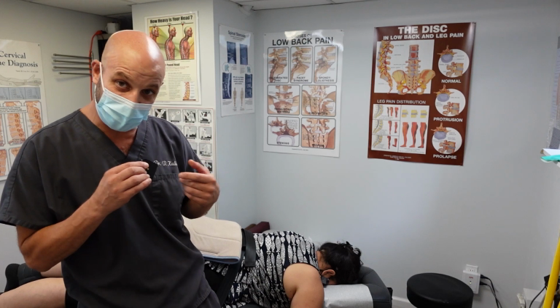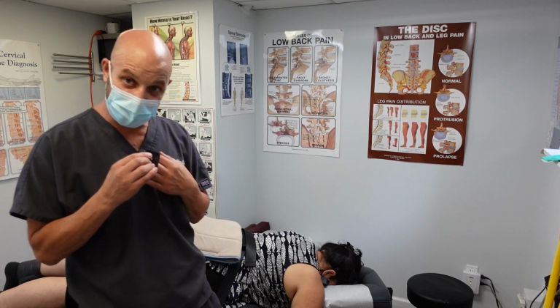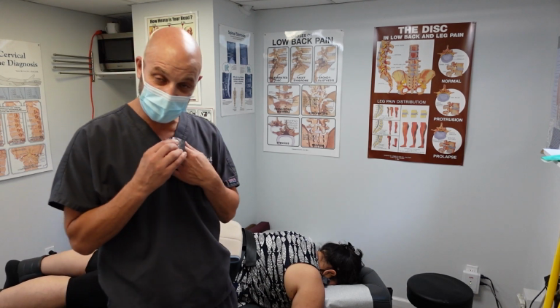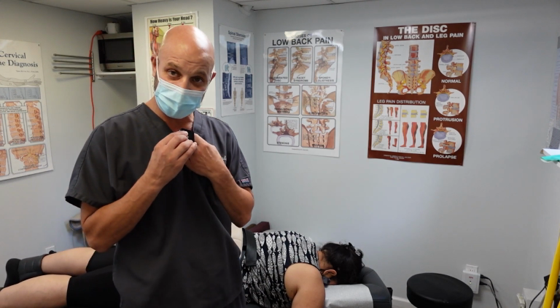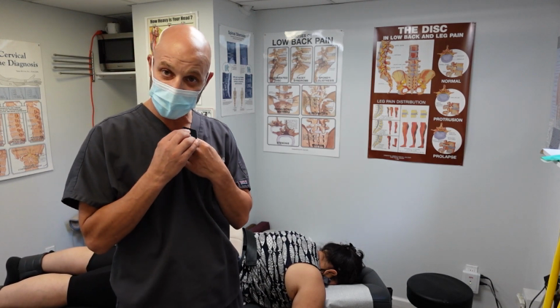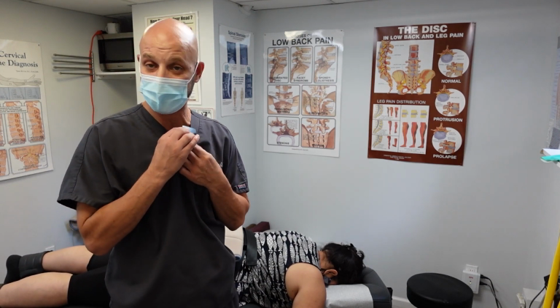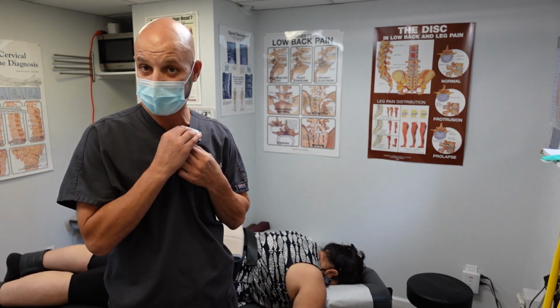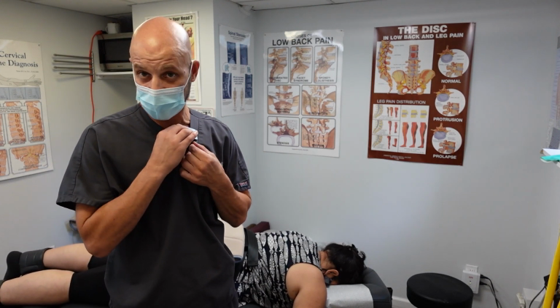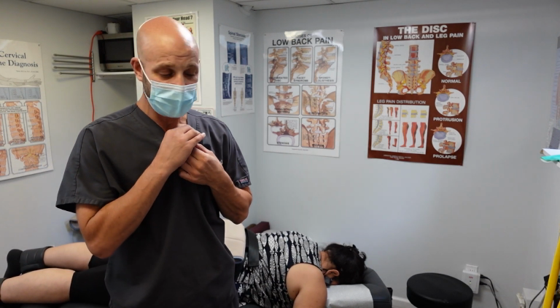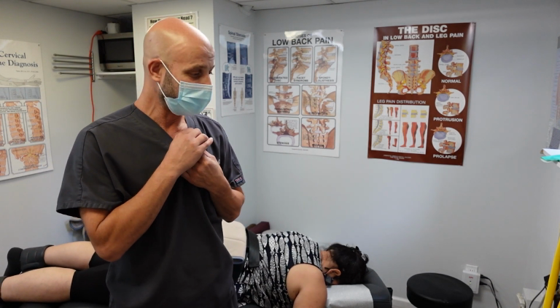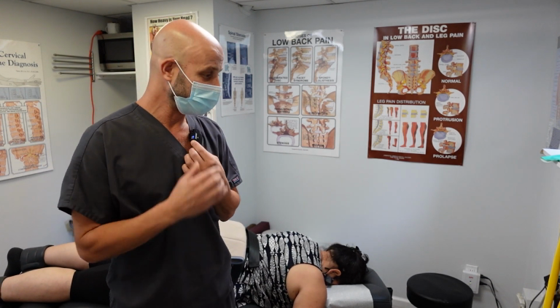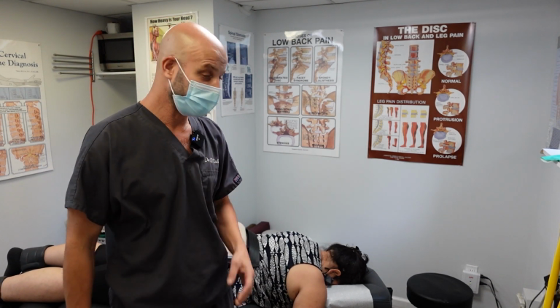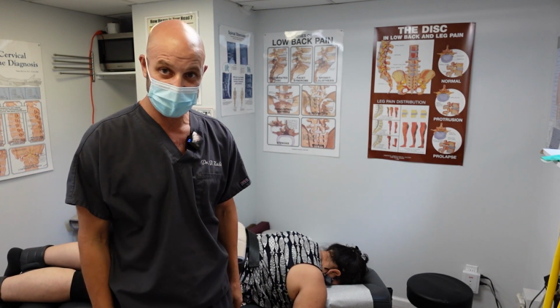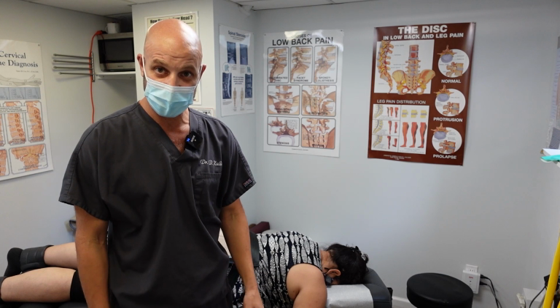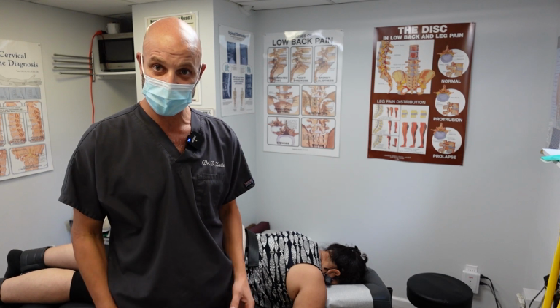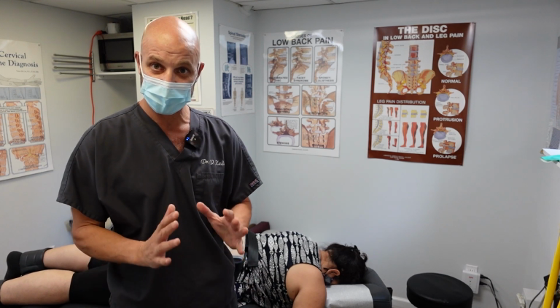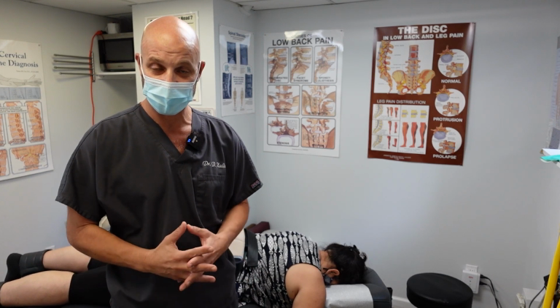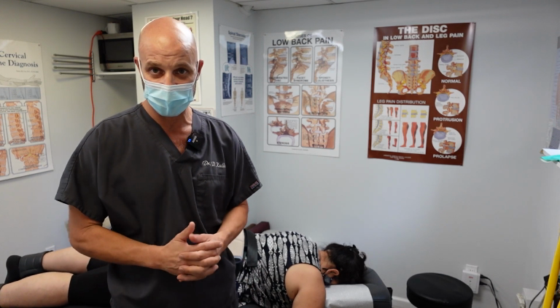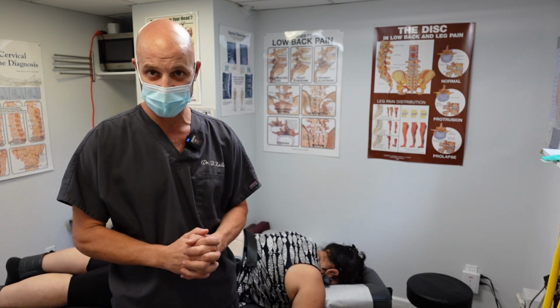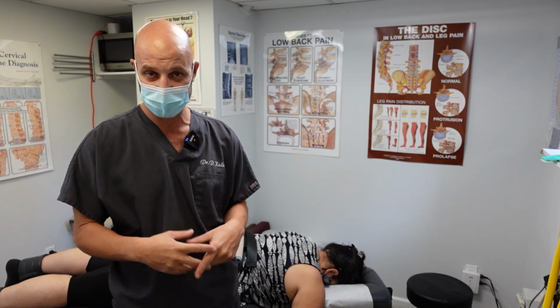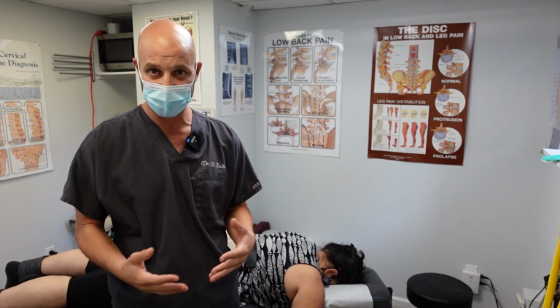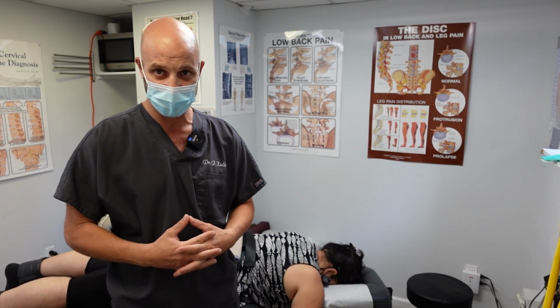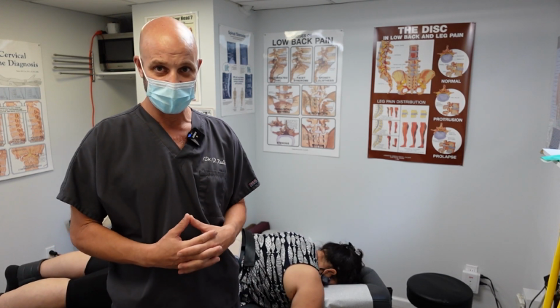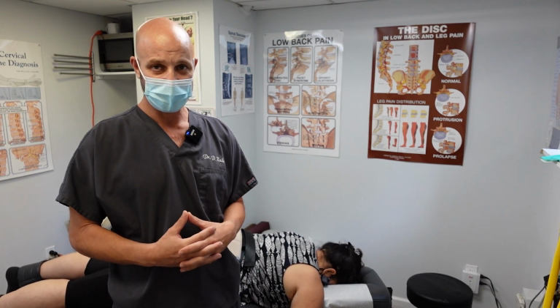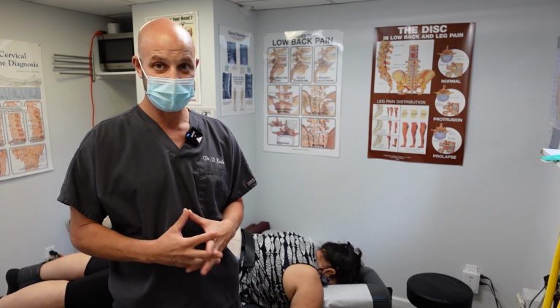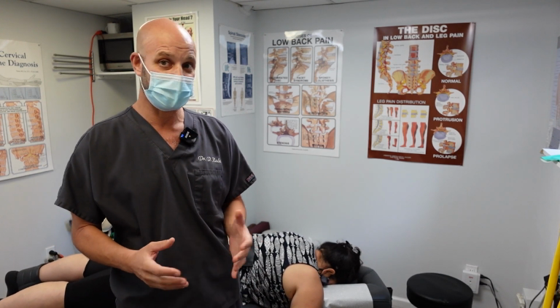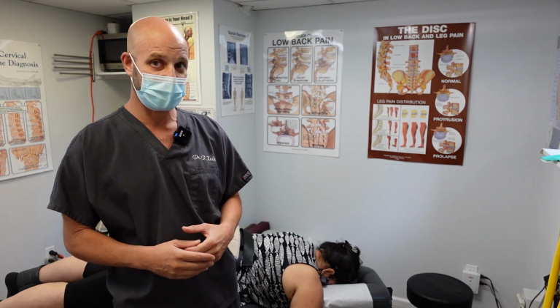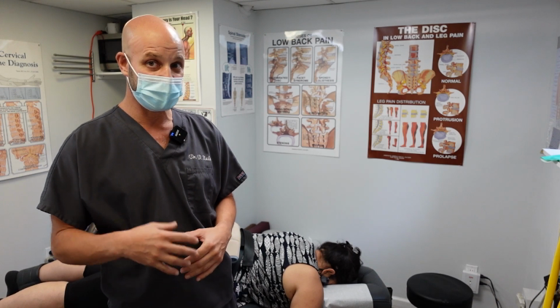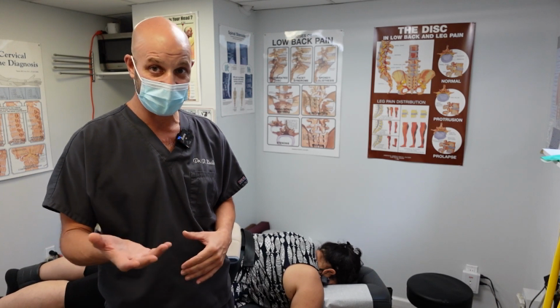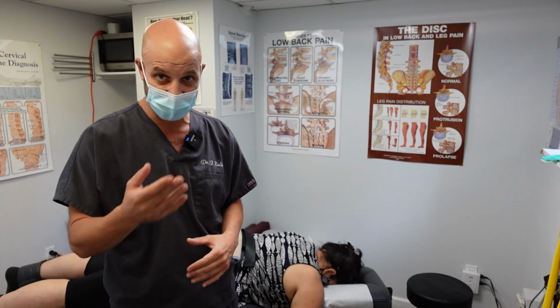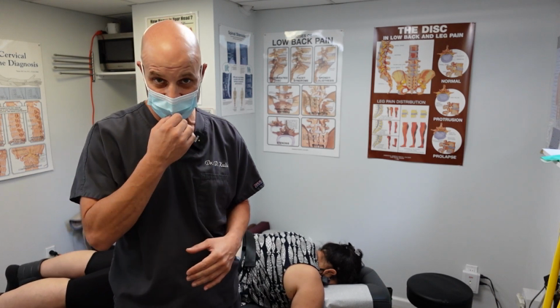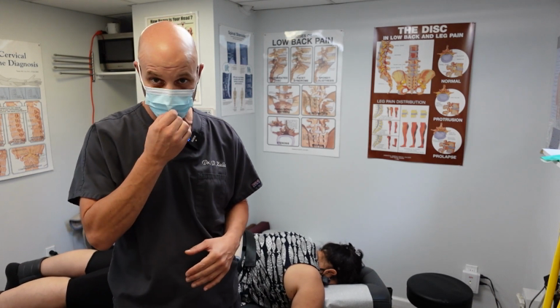Today's our third visit. She's had two visits, two days in a row. We're leaving for the weekend, so we want to make sure that she's feeling comfortable and can sleep through the weekend without any significant pain. Obviously, we have more work to do next week.